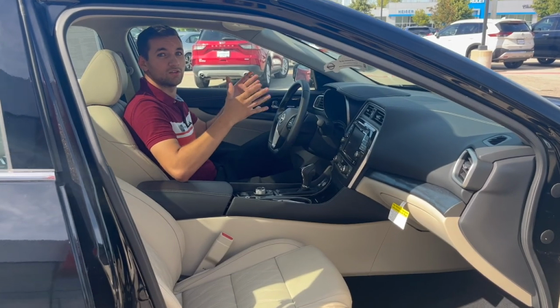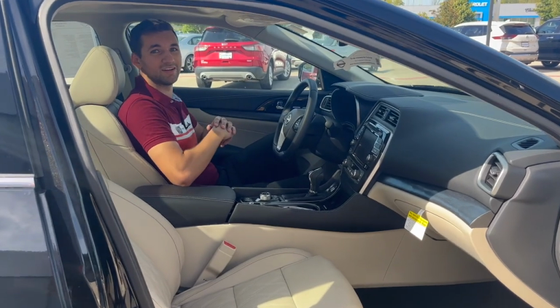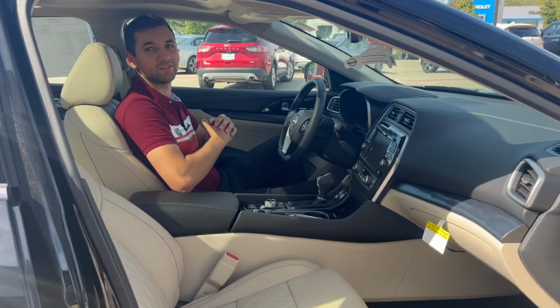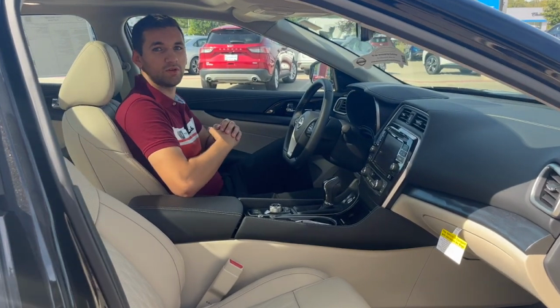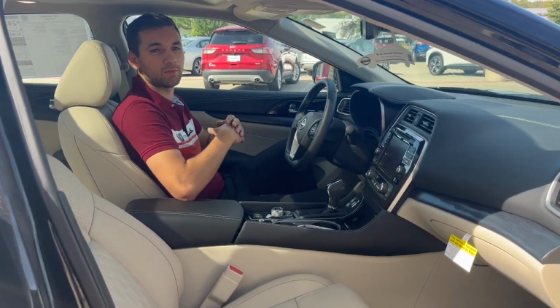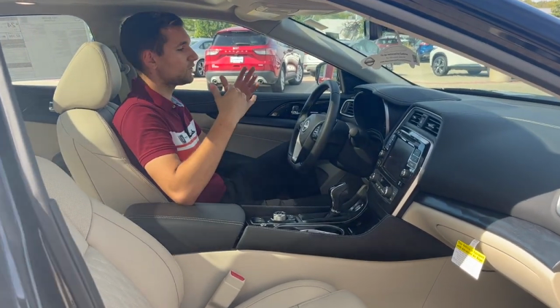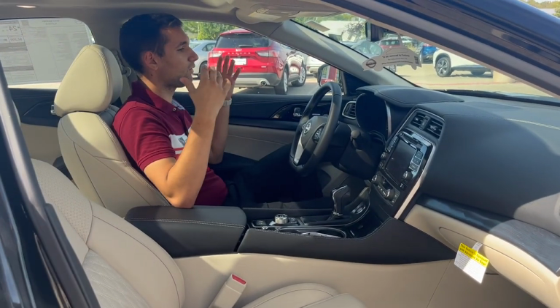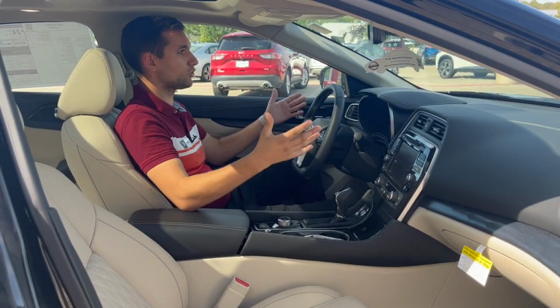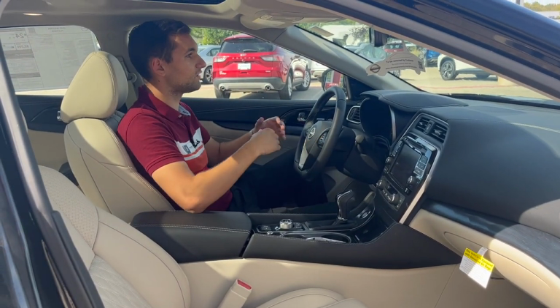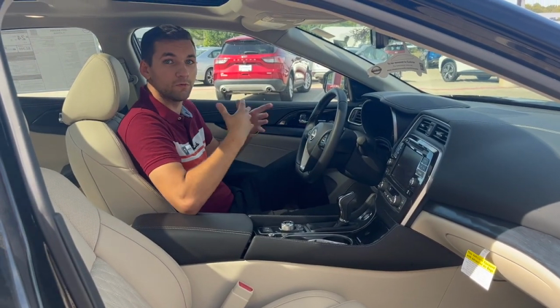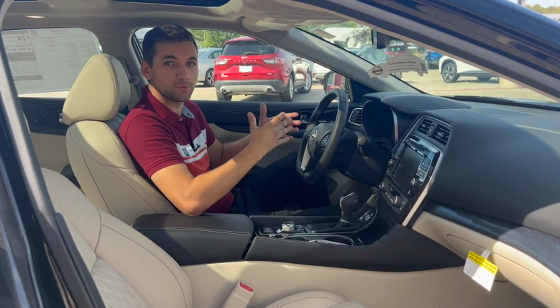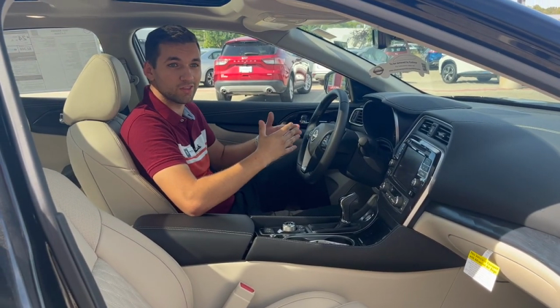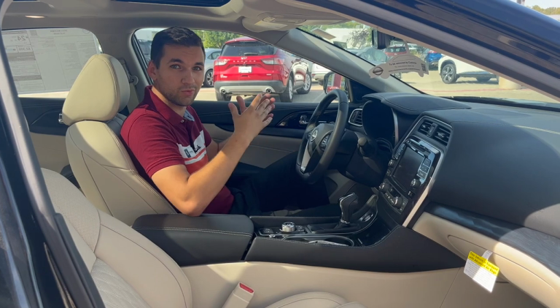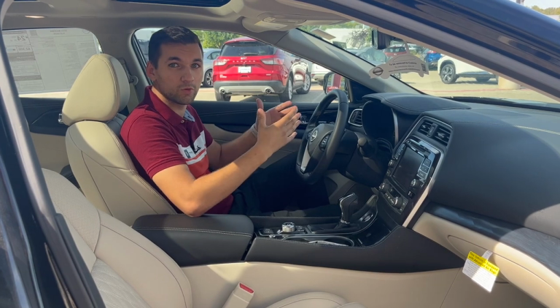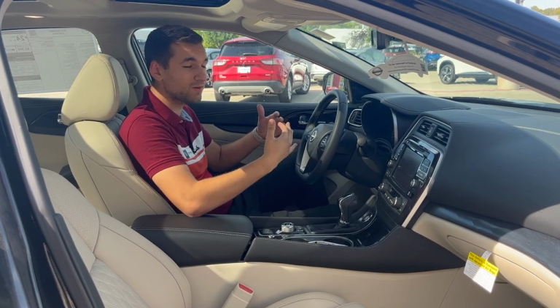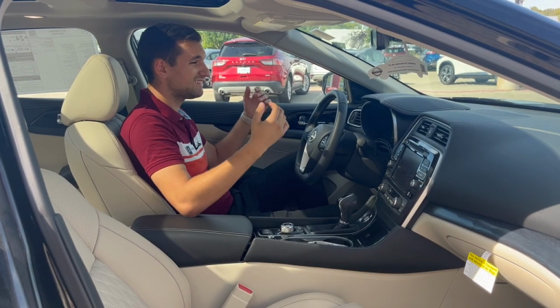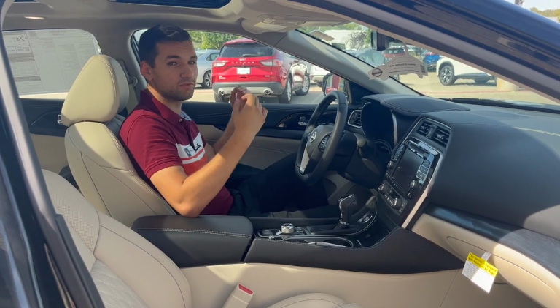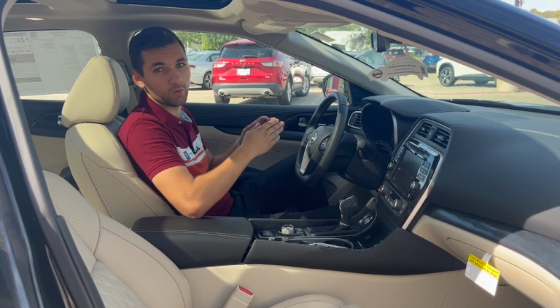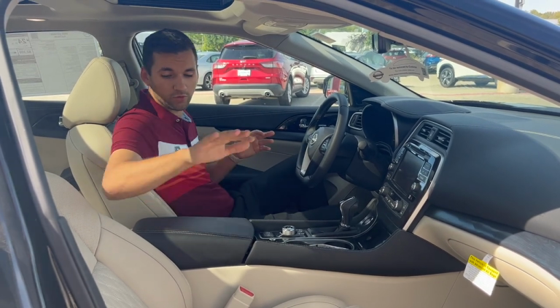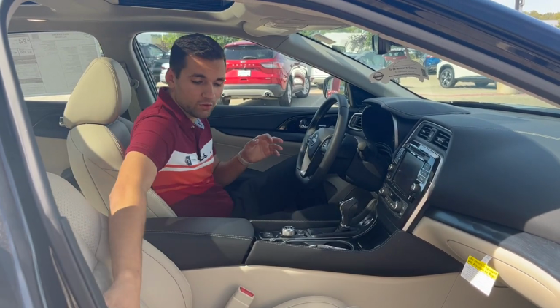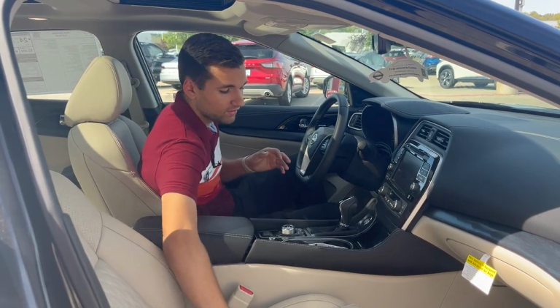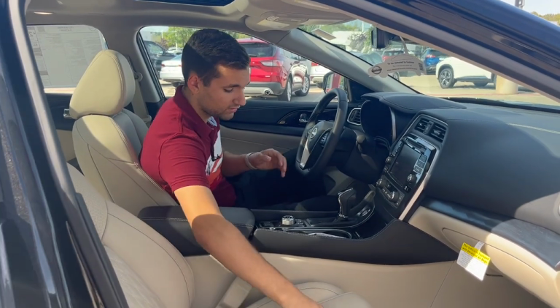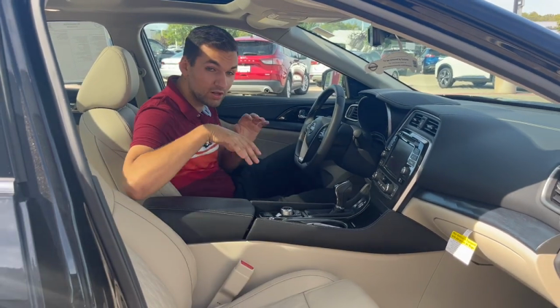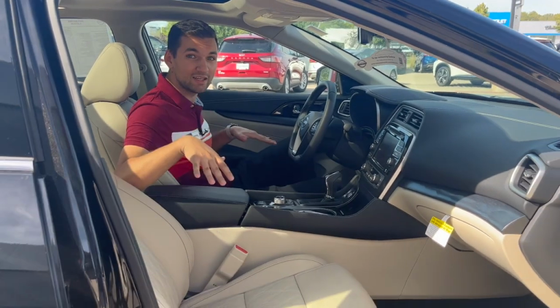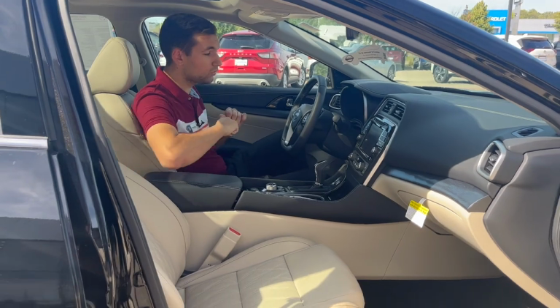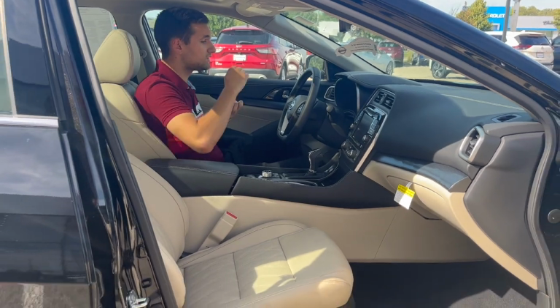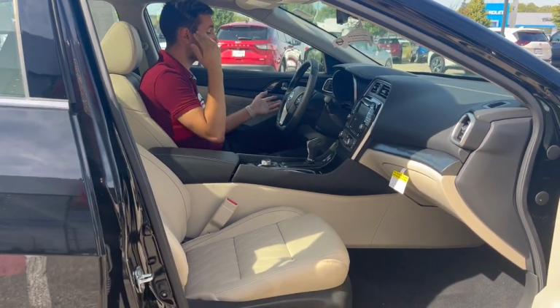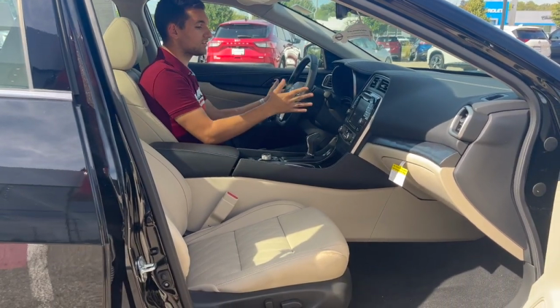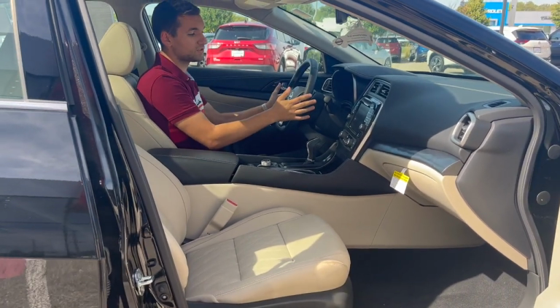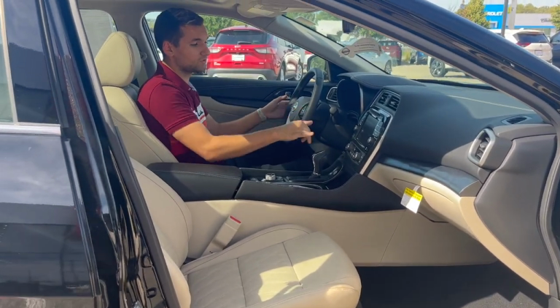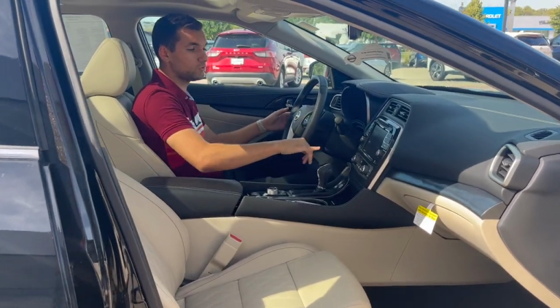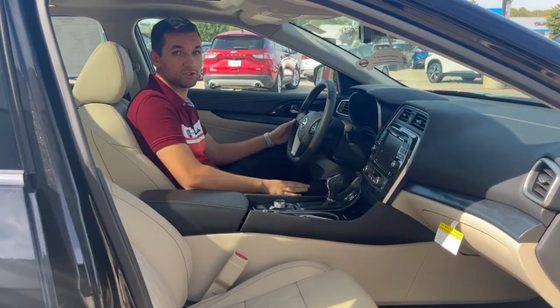Starting inside the 2023 Maxima, you'll just notice how luxurious it is. For a 4-door sports car that makes 300 horsepower, this is very quiet. And of course, you're going to have the quilted leather interior, heated and cooled front seats, and a fully telescopic steering wheel, as well as dual climate control.